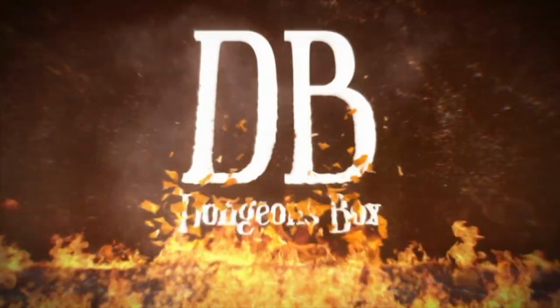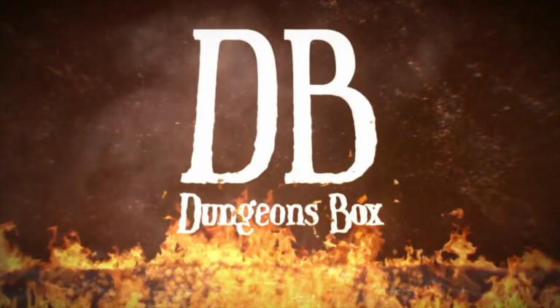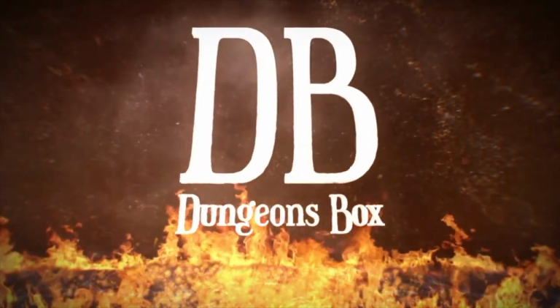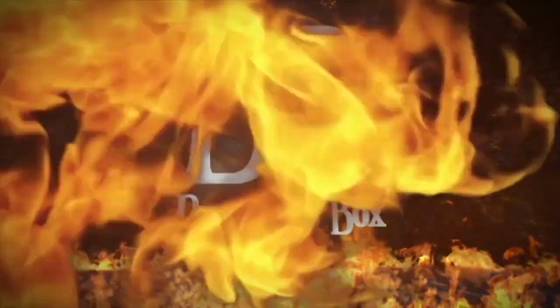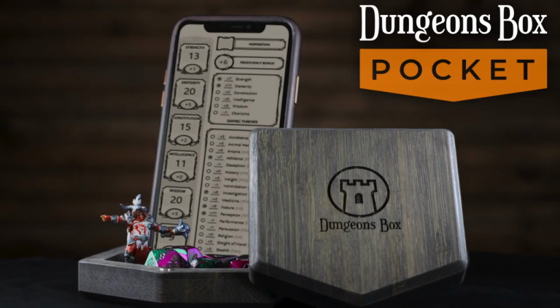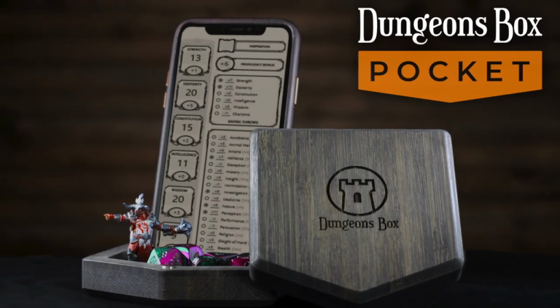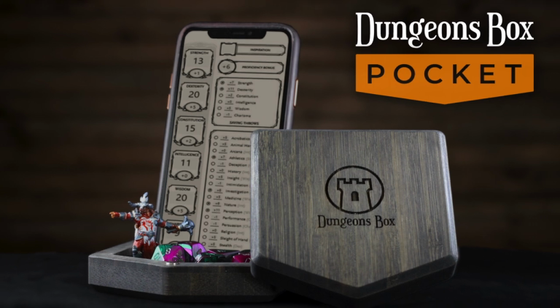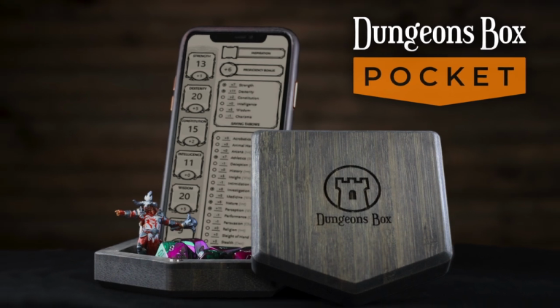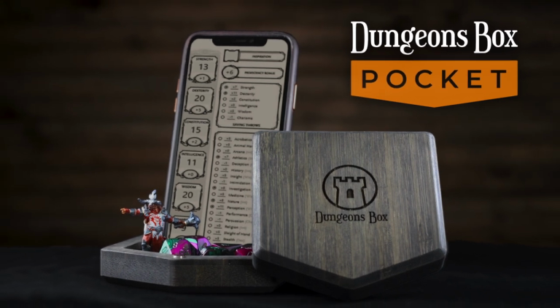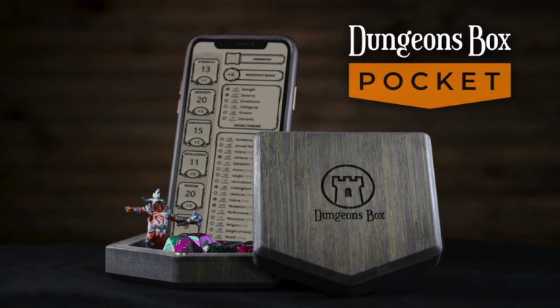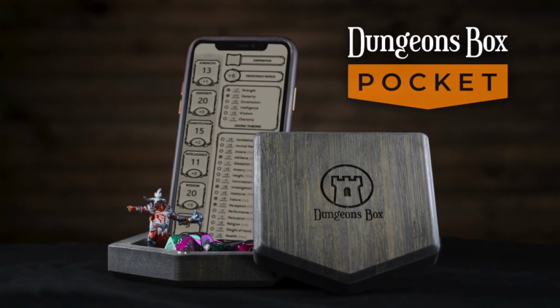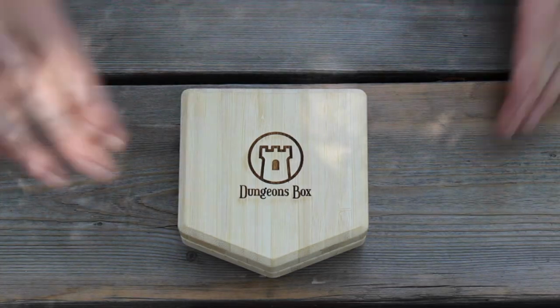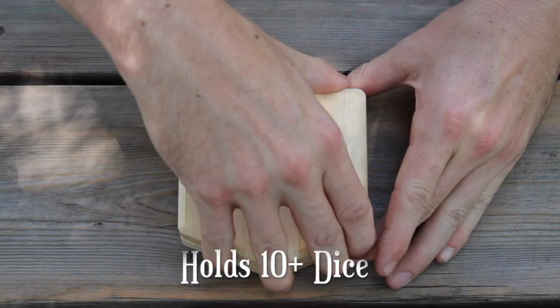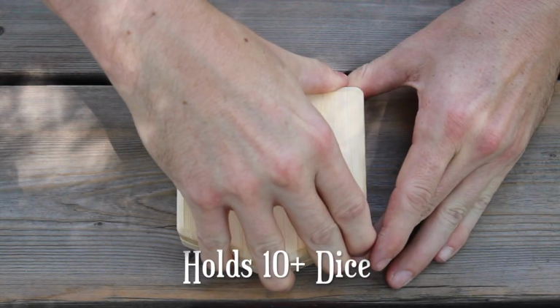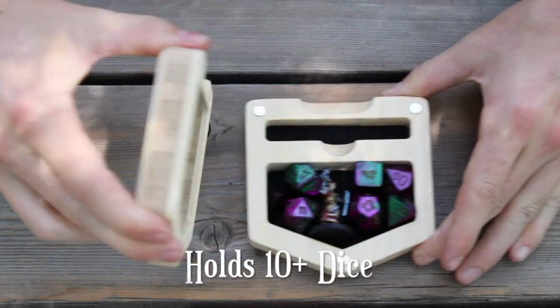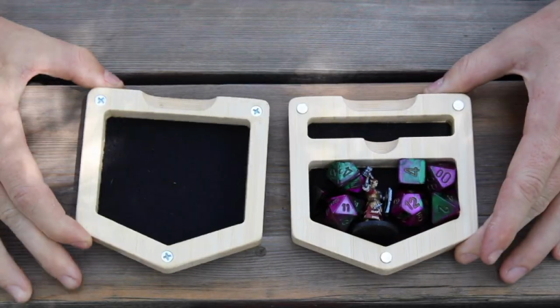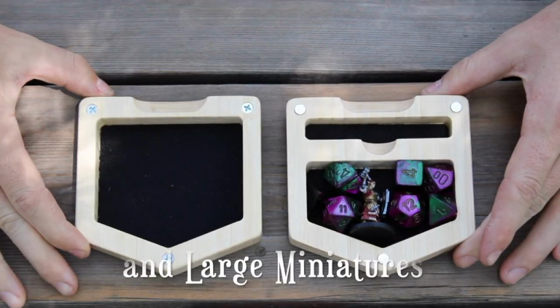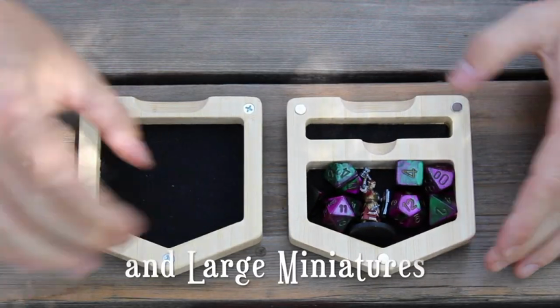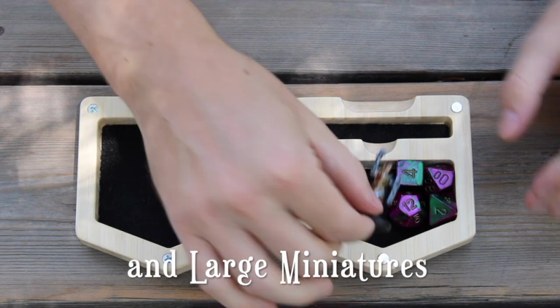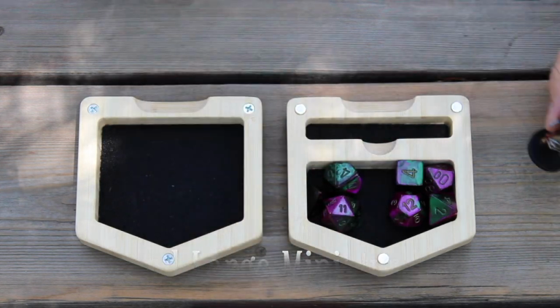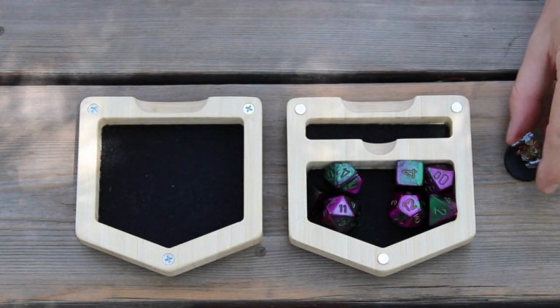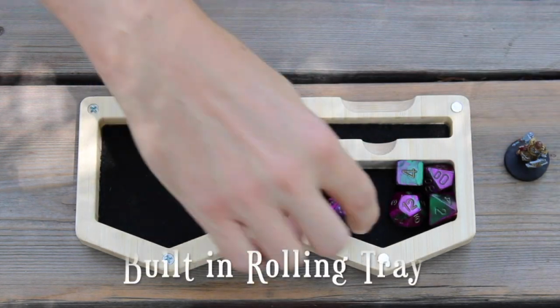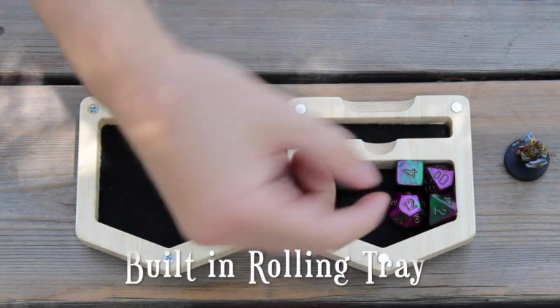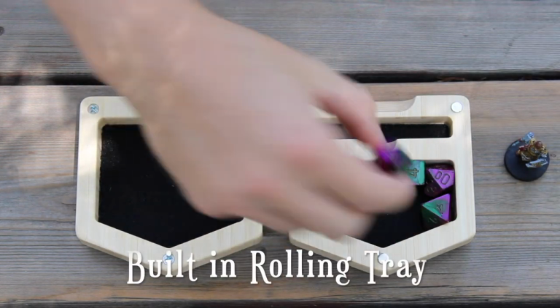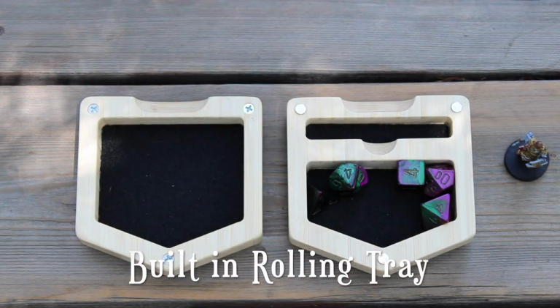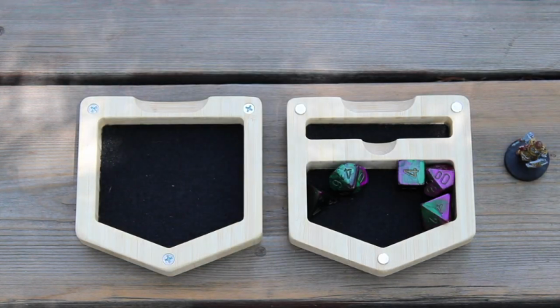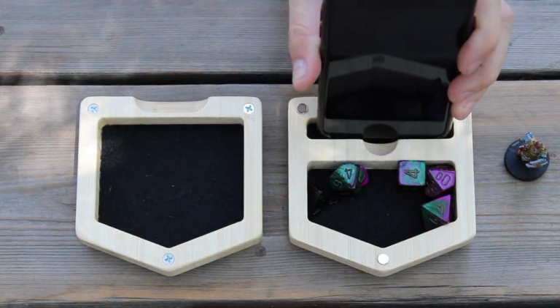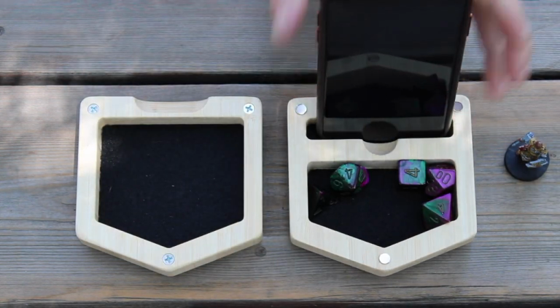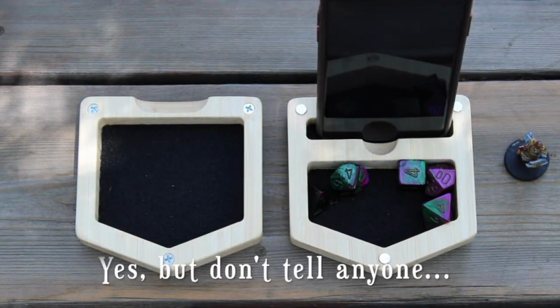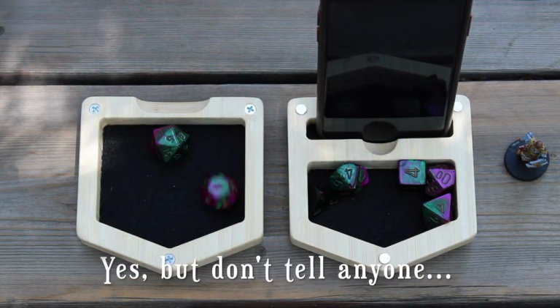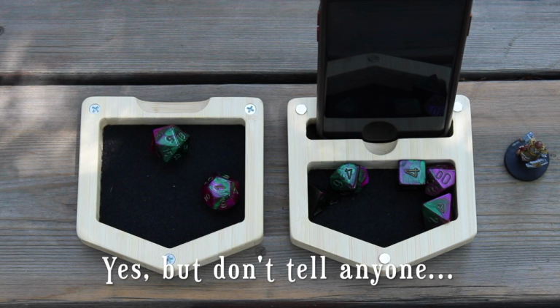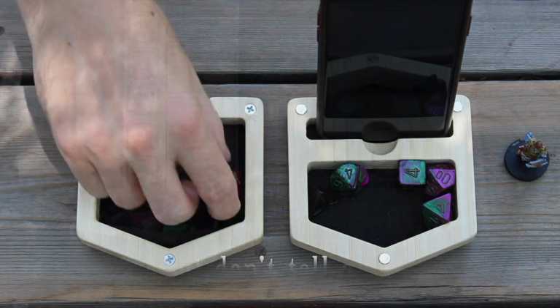Introducing Dungeons Box Pocket, the ultimate tabletop companion for the mobile adventurer. It can store 10 plus dice and even the most unwieldy miniatures. It also includes a built-in rolling tray. Has it been enchanted for better rolls? Find out for yourself.